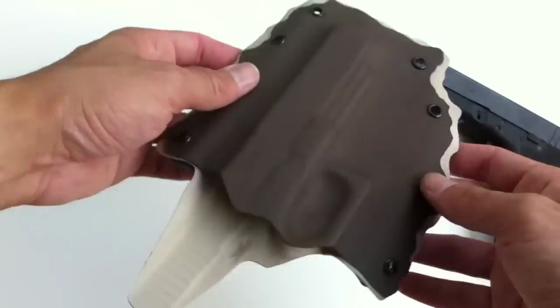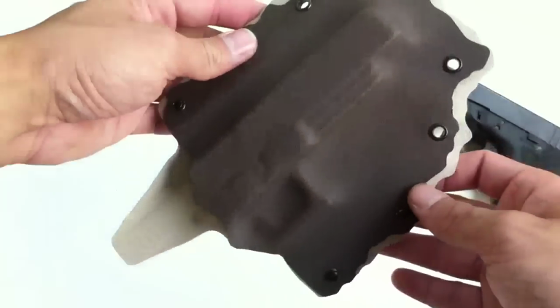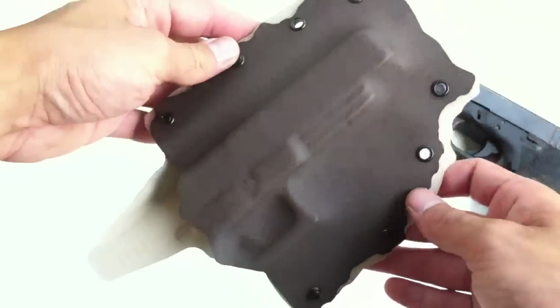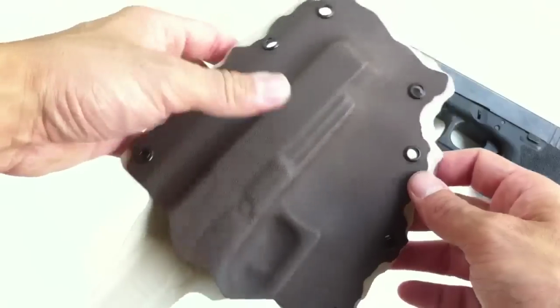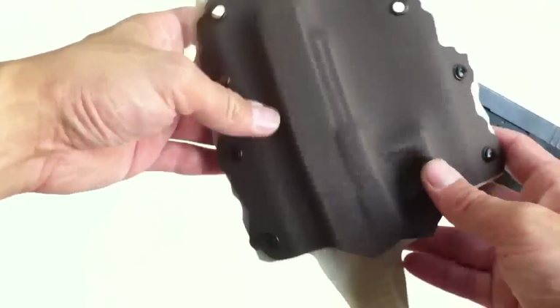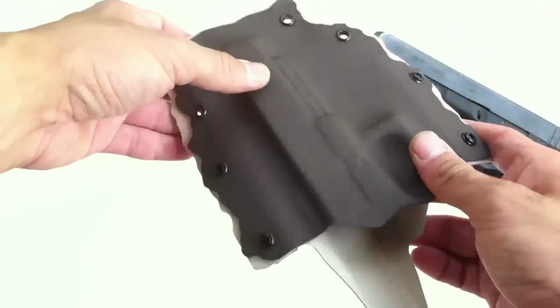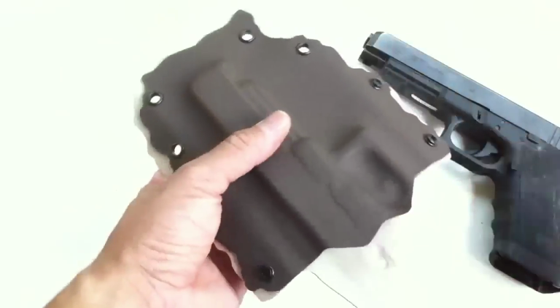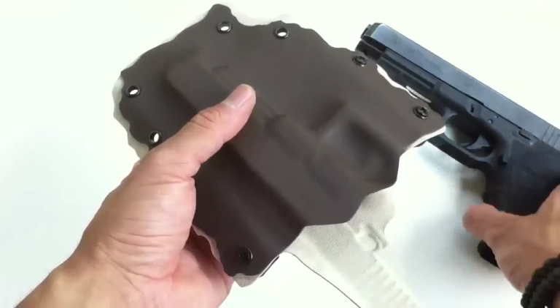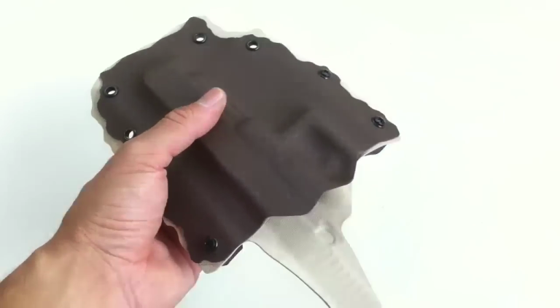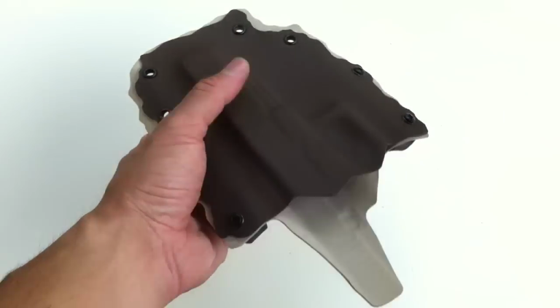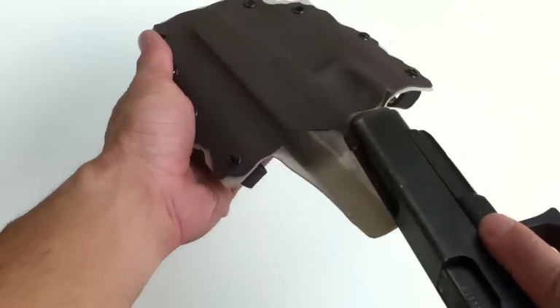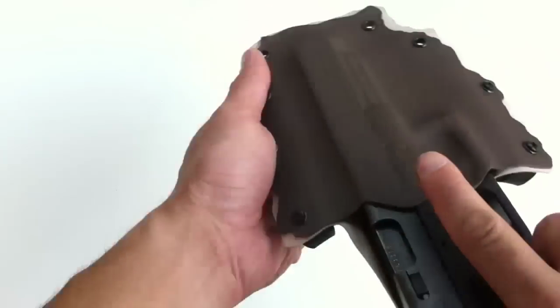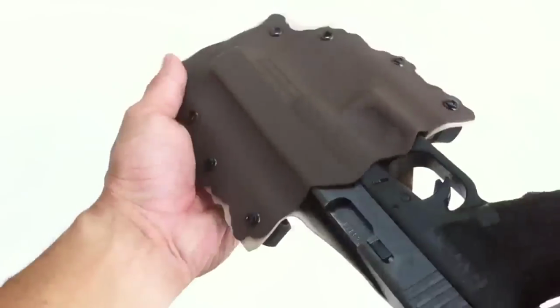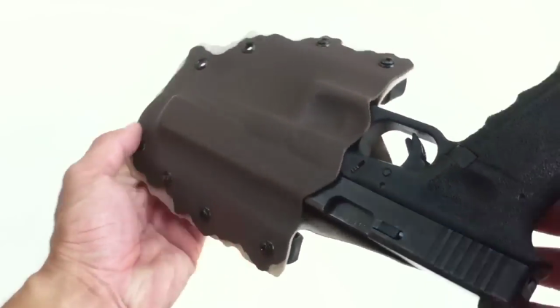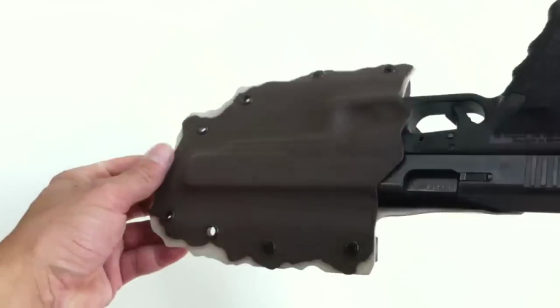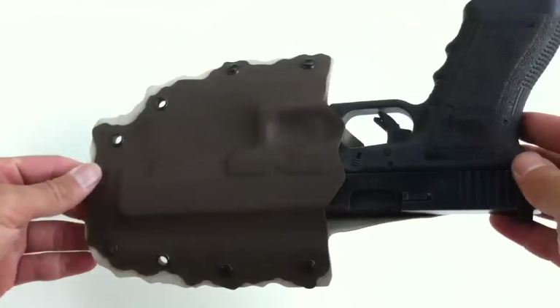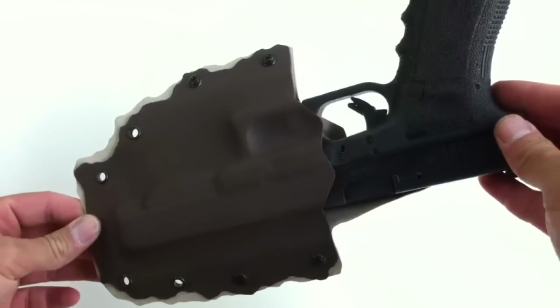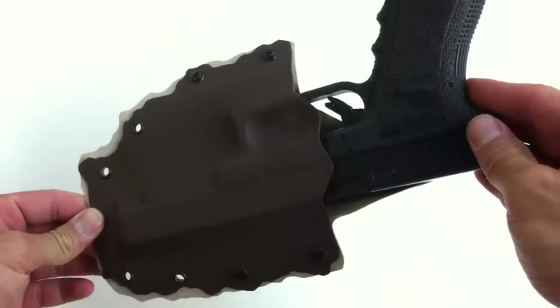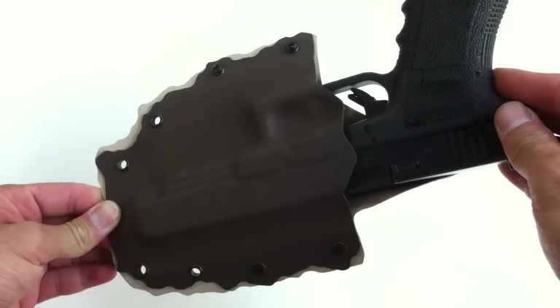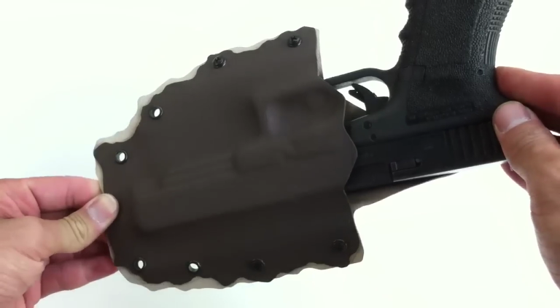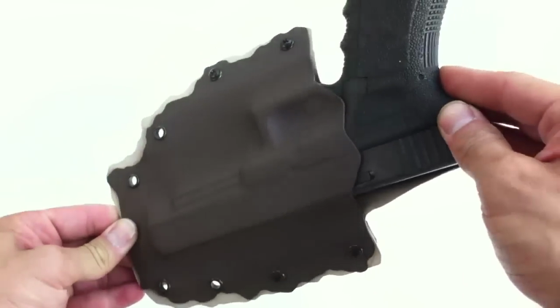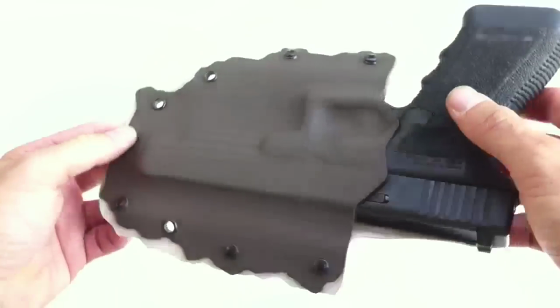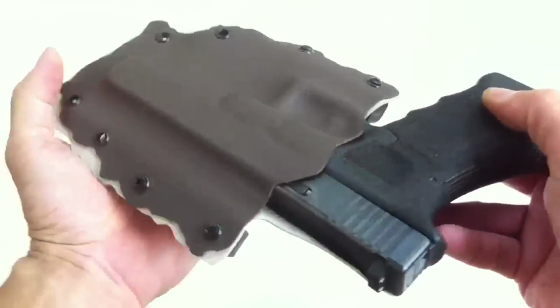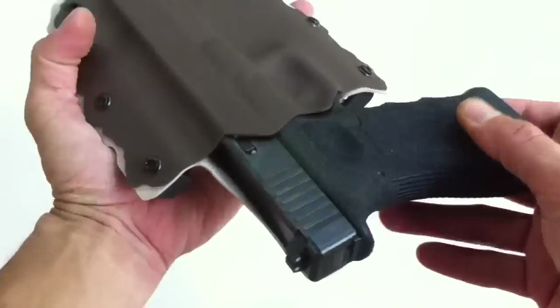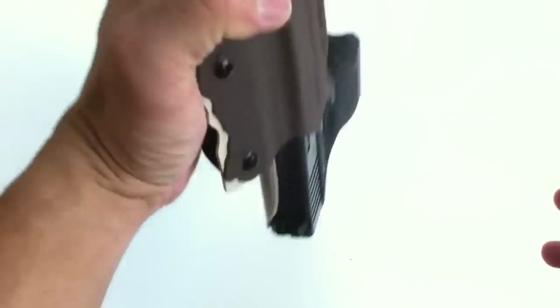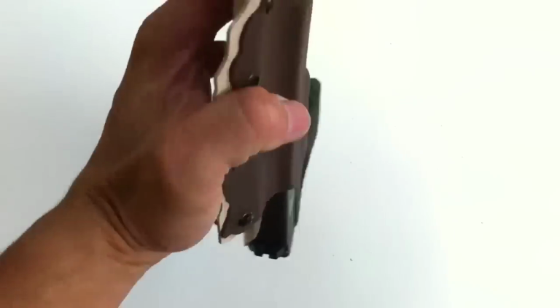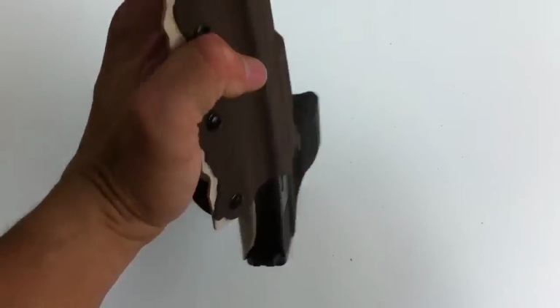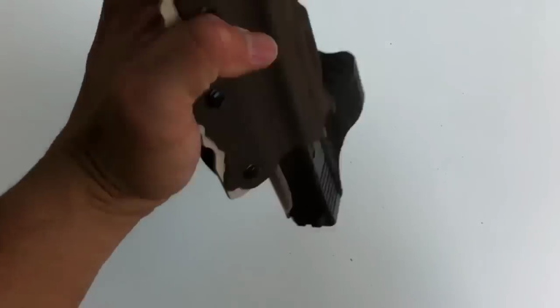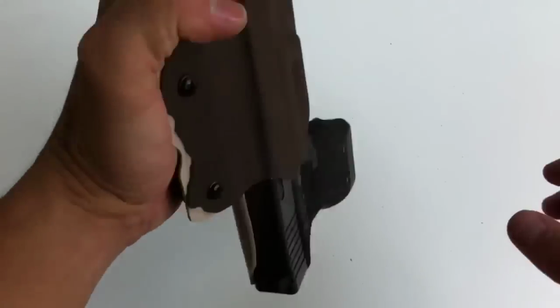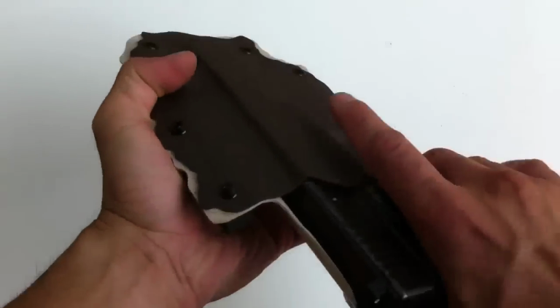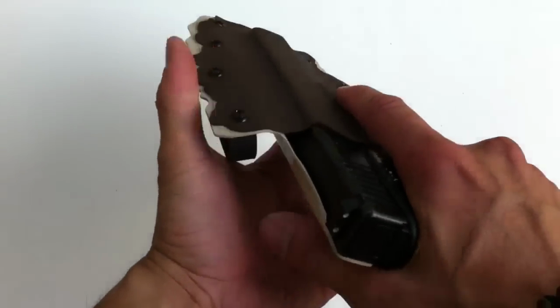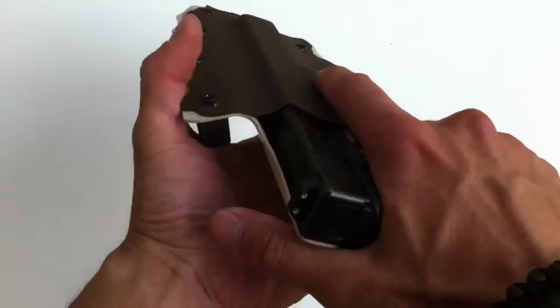This specific holster is made for the Glock 35, one of a kind. It has all the retention effects that are on our other holsters, so it snaps into place and does not slide out.